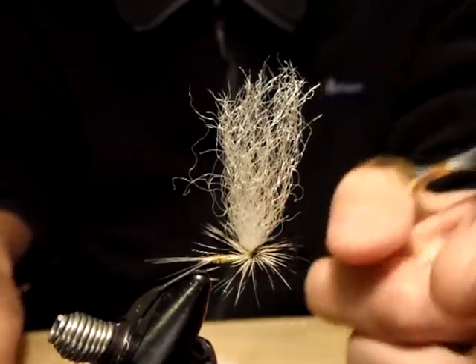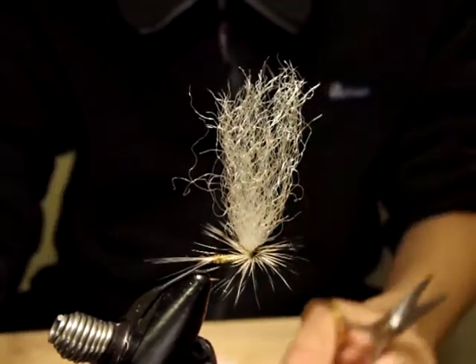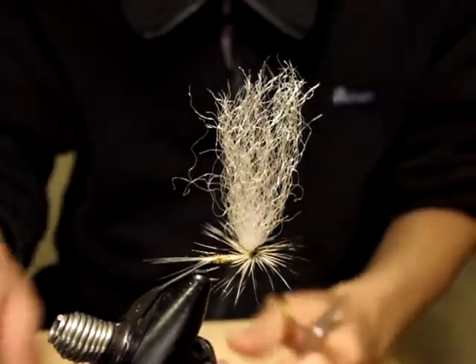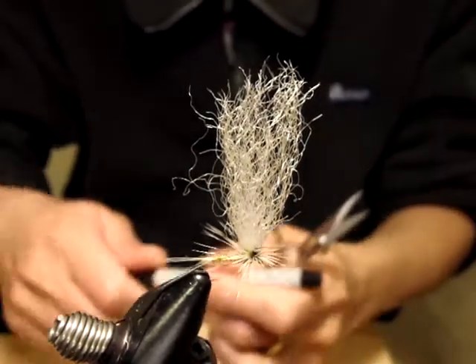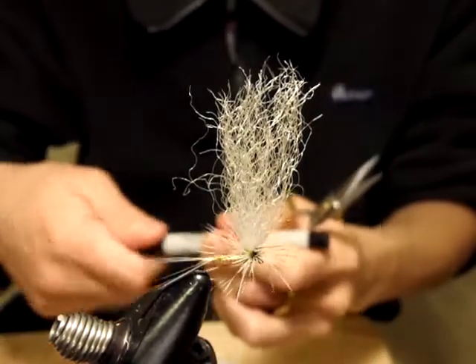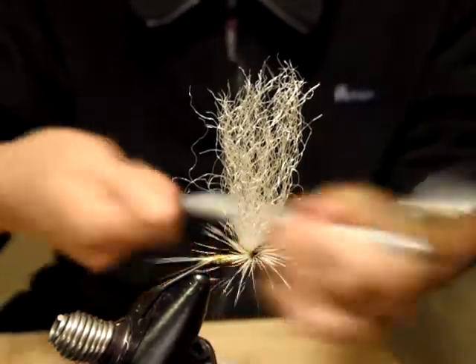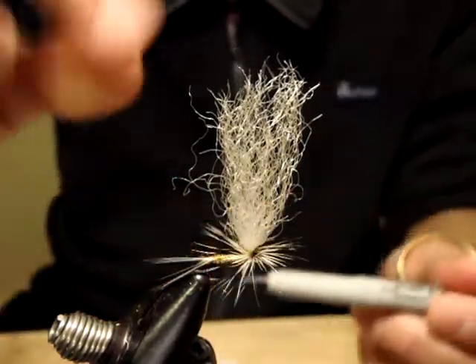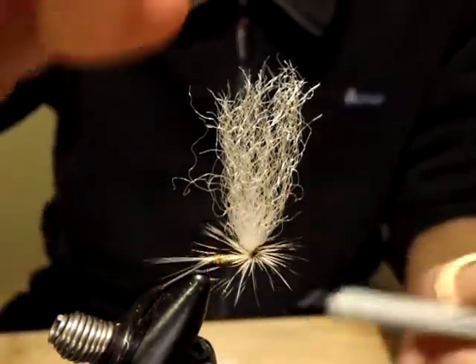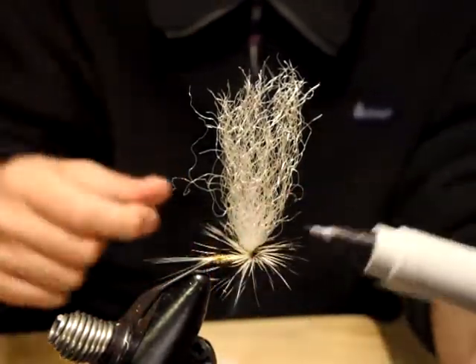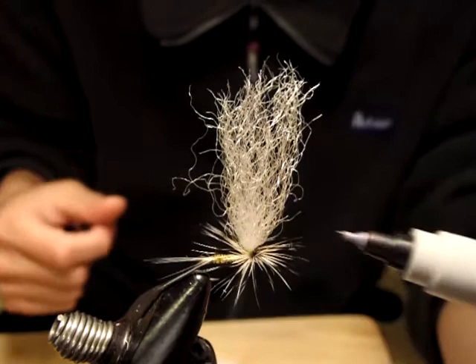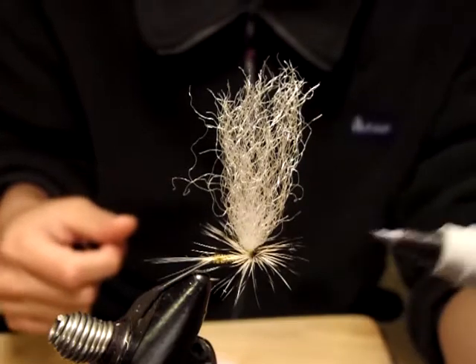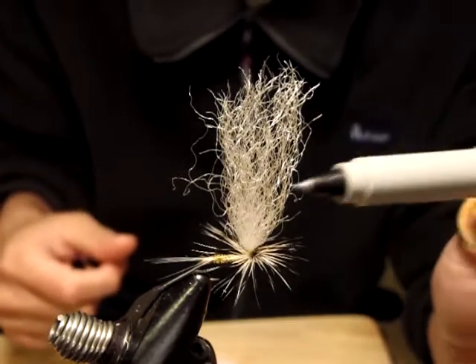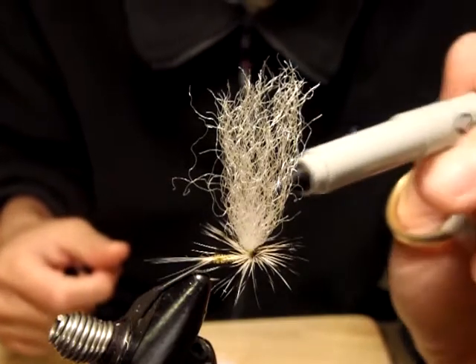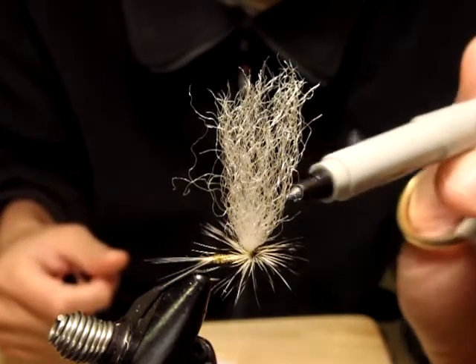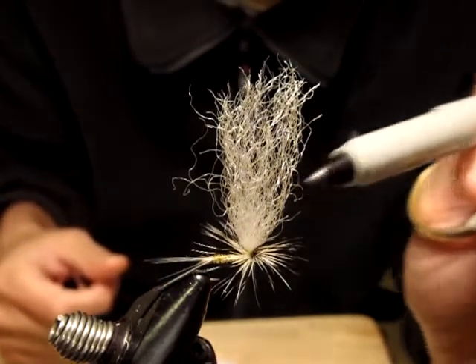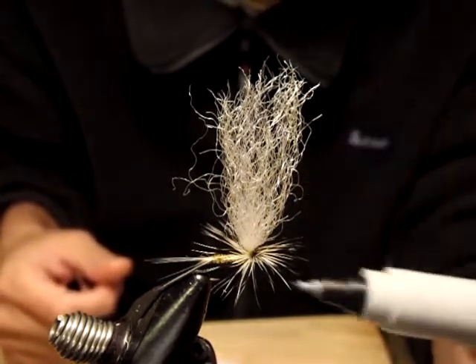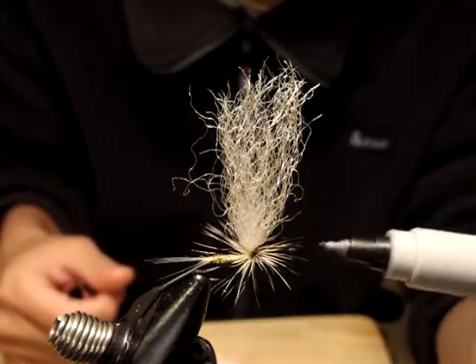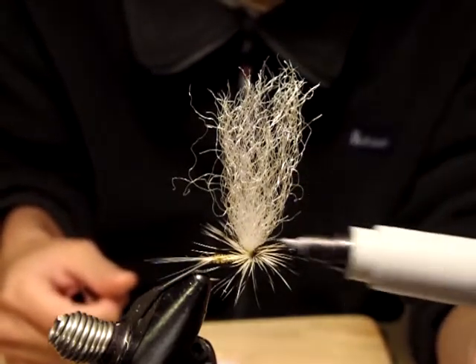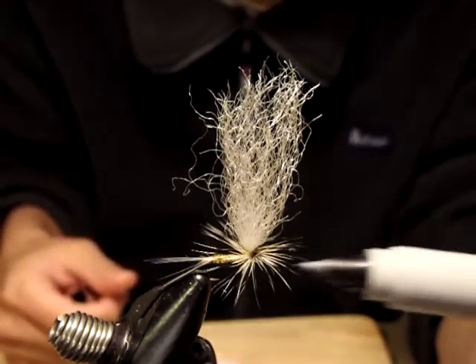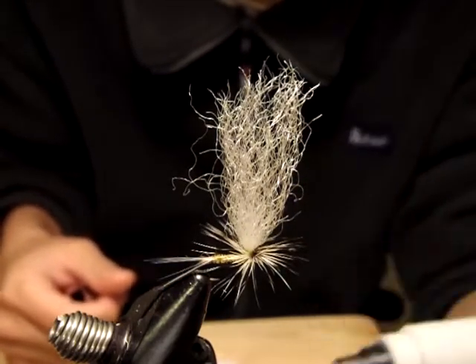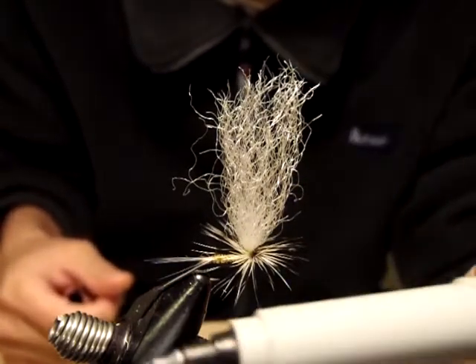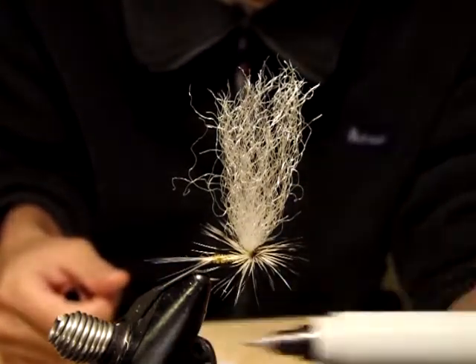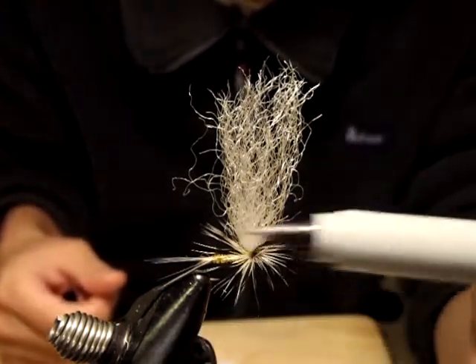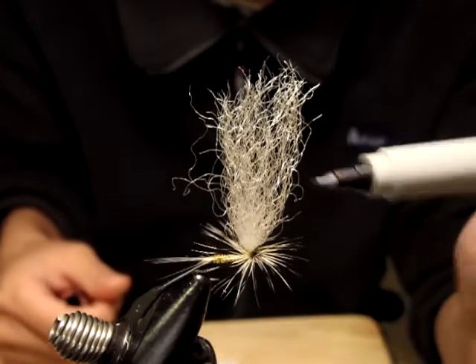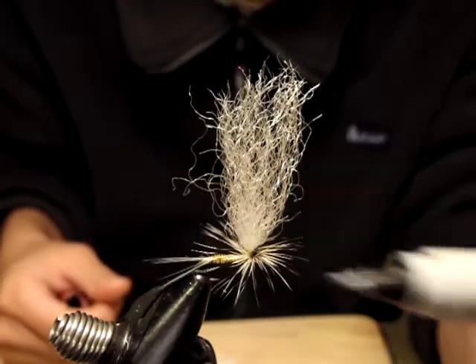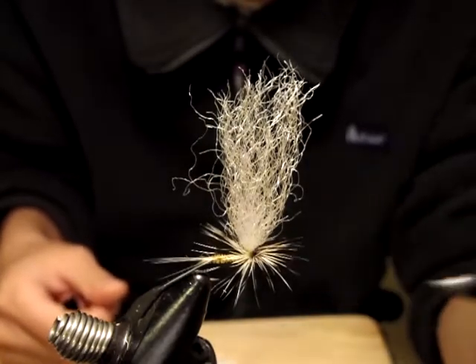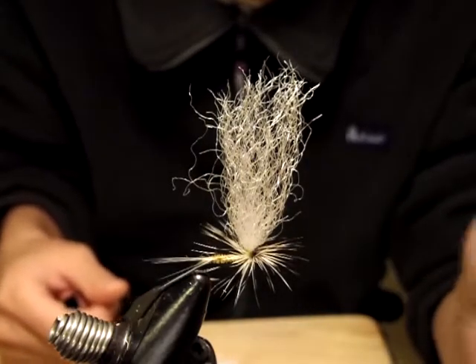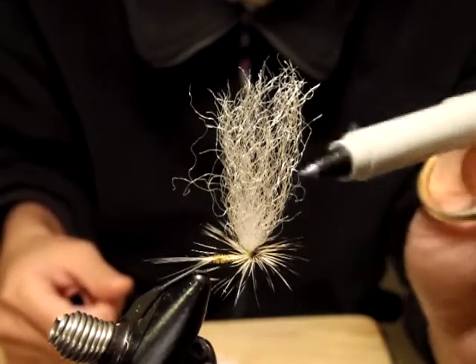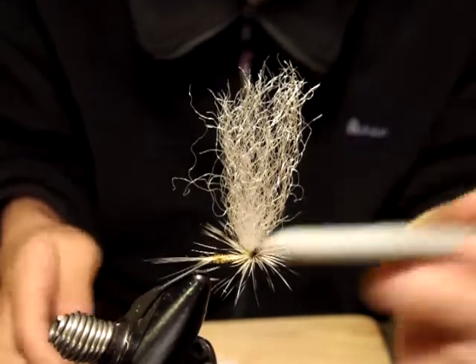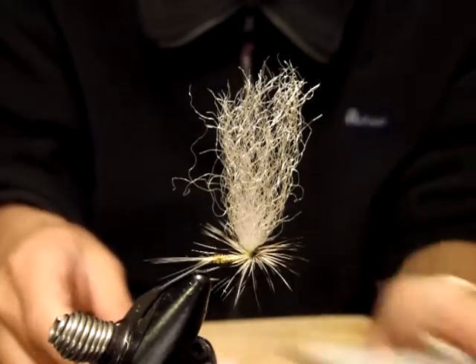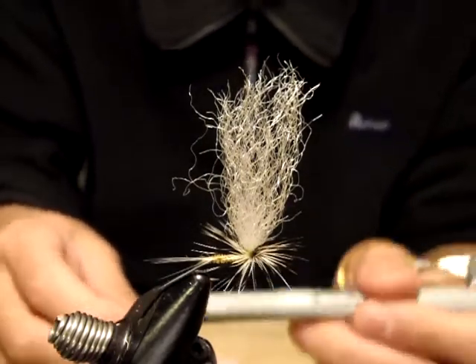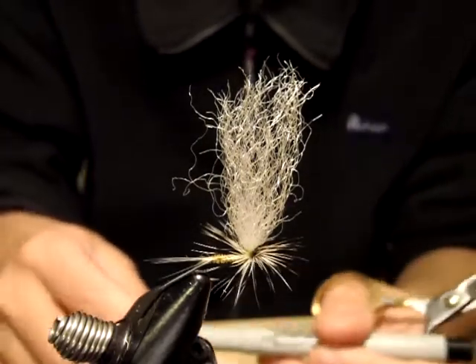Before you cut it, you can hold here and add some coloring effect with your permanent marker — black or brown, or whatever color effect you want.